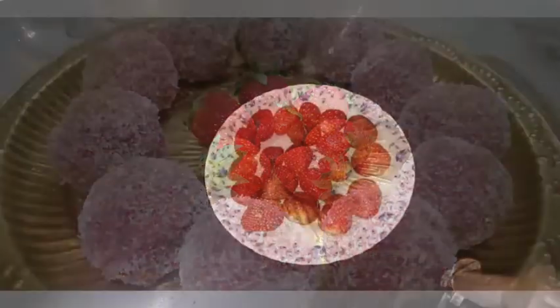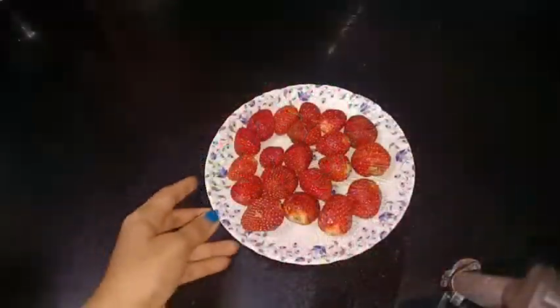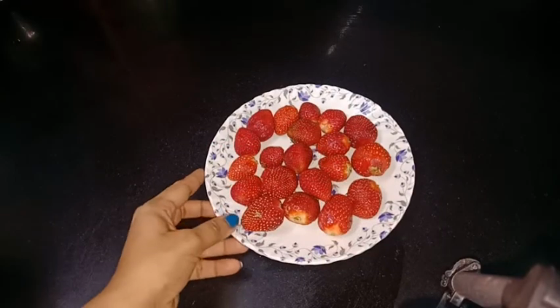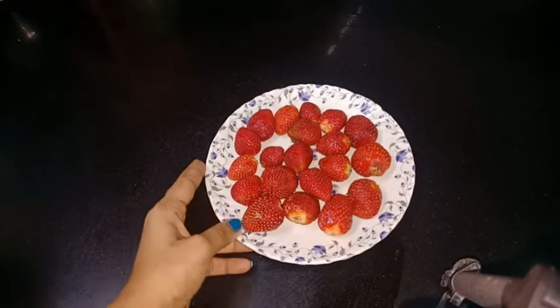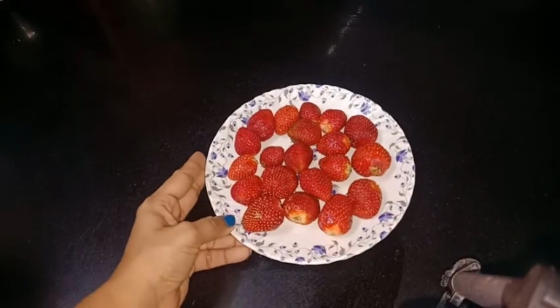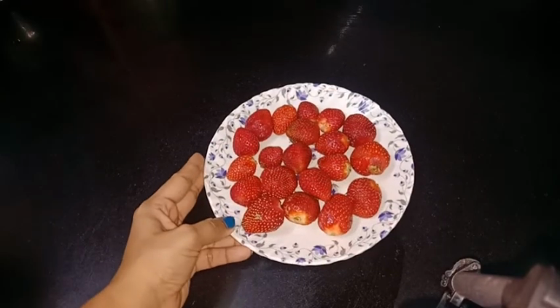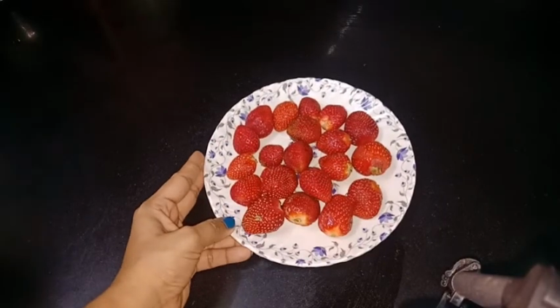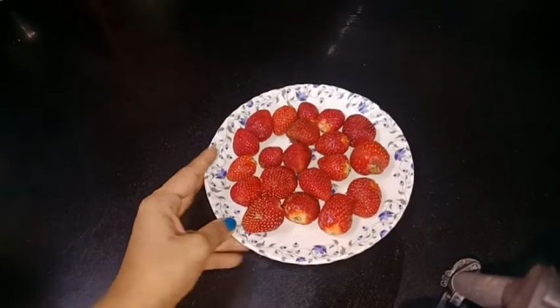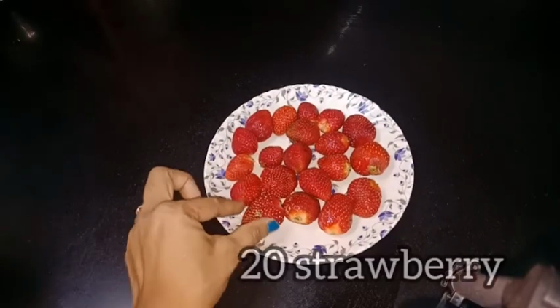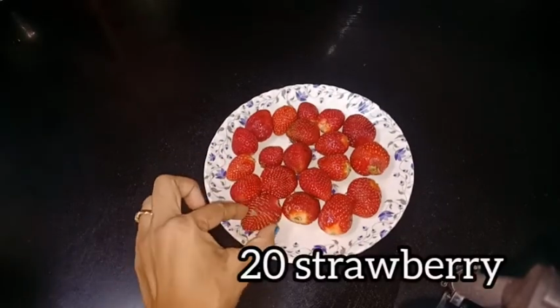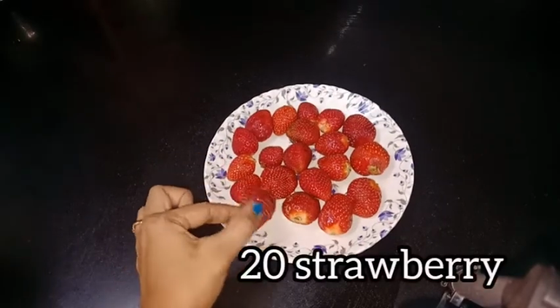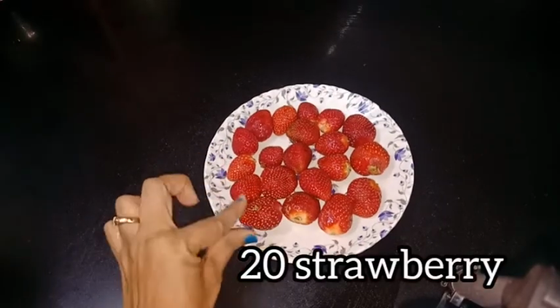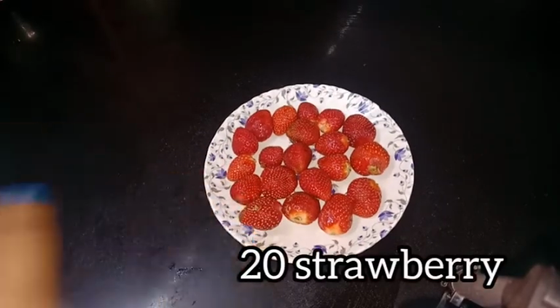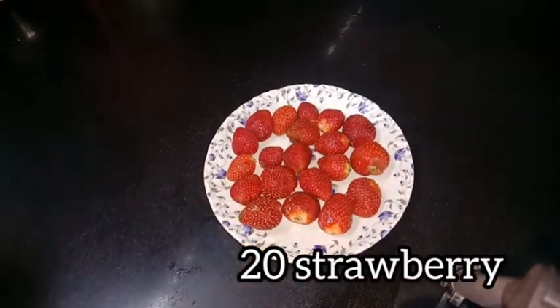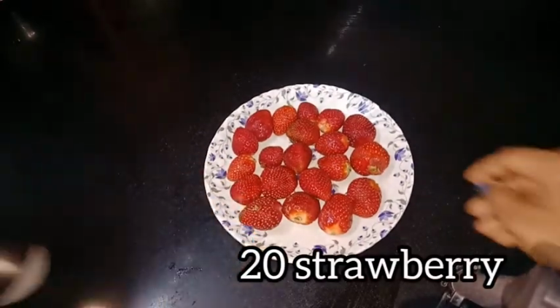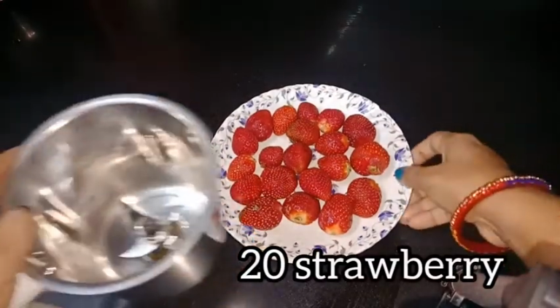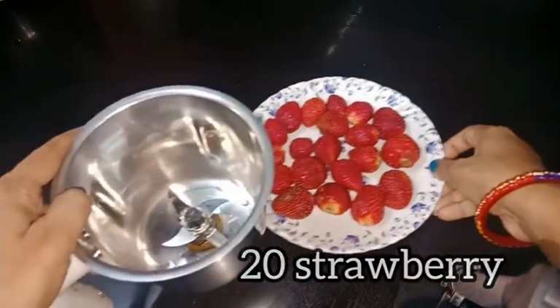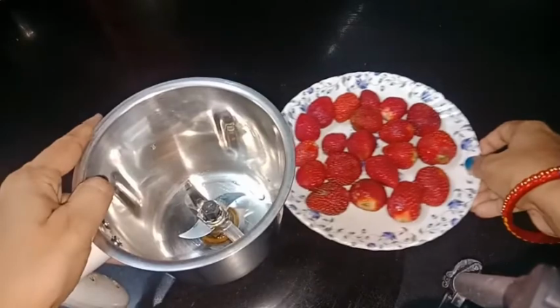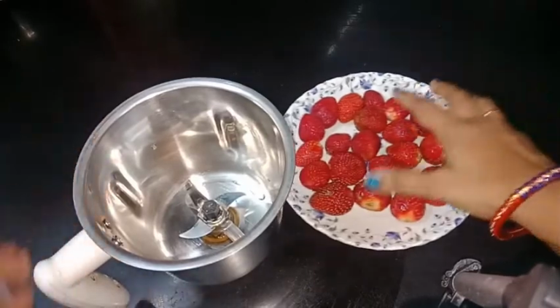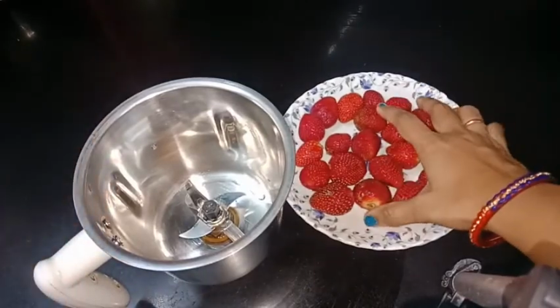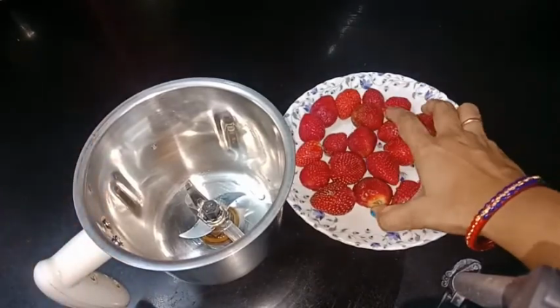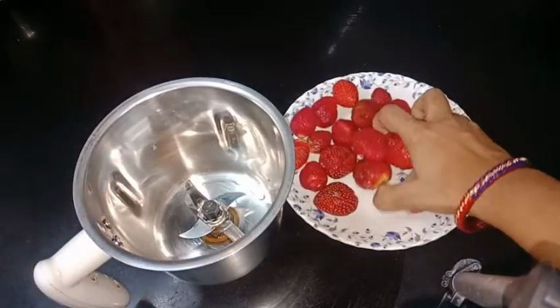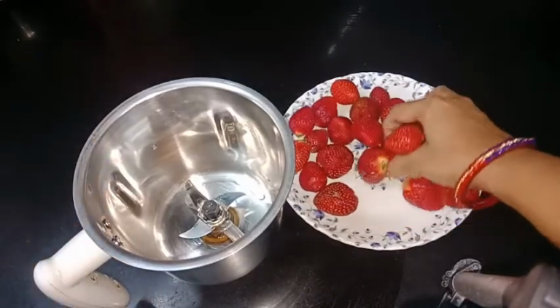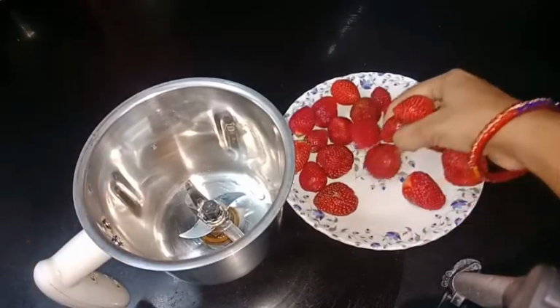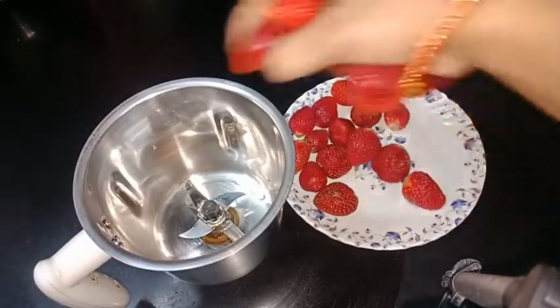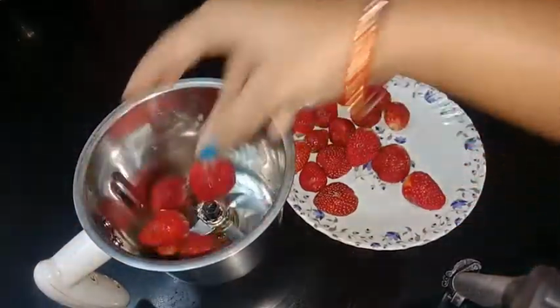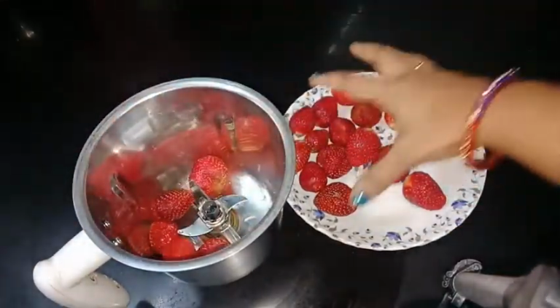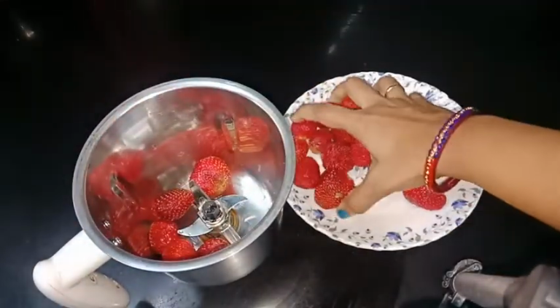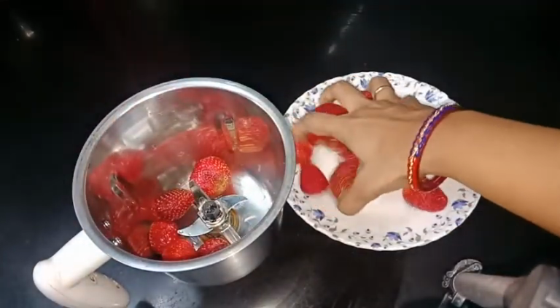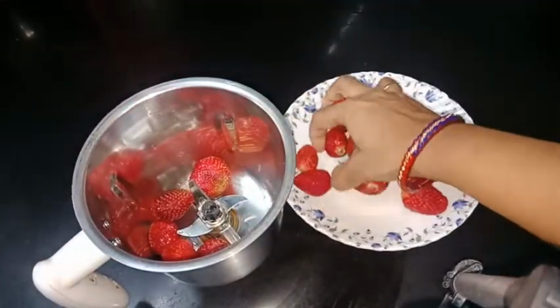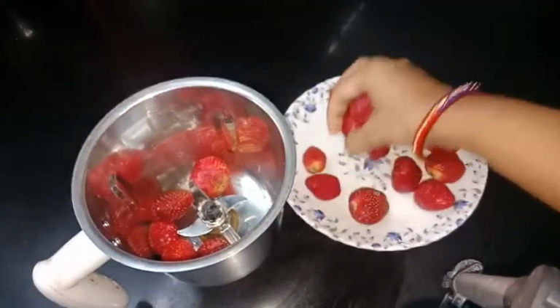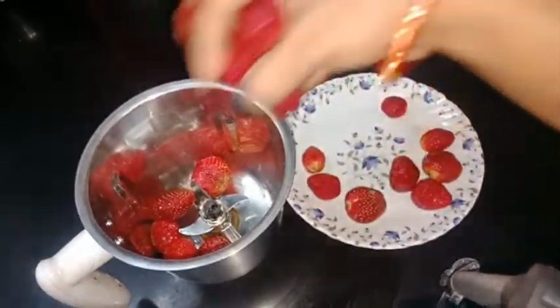I have brought 20 strawberries here. These are sweet strawberries. We will grind them in a mixer. We need to make a fine paste.